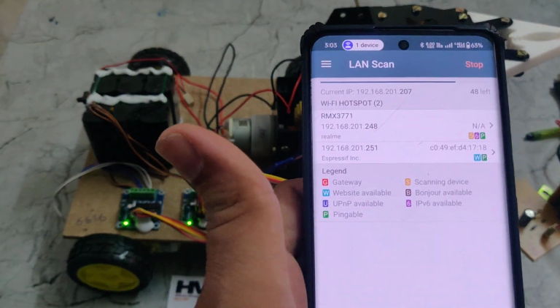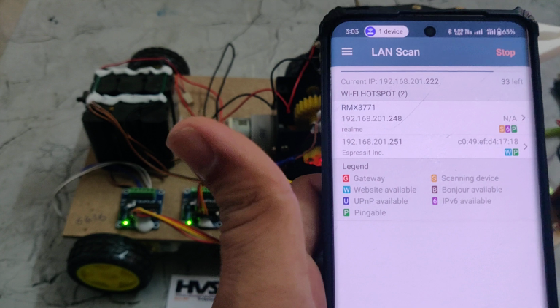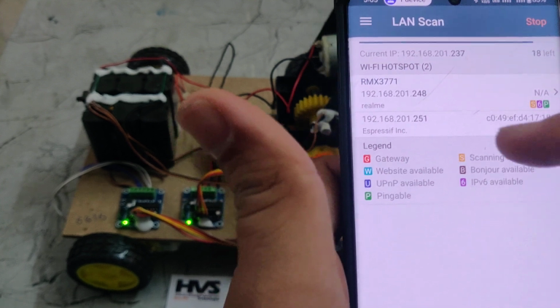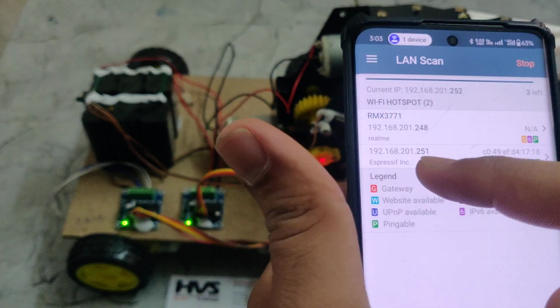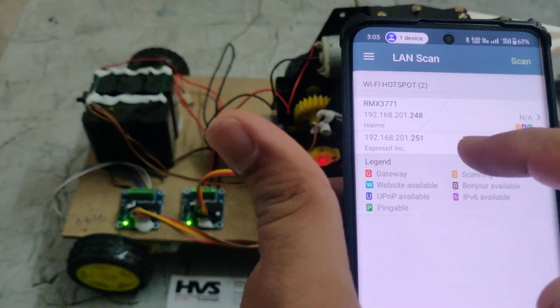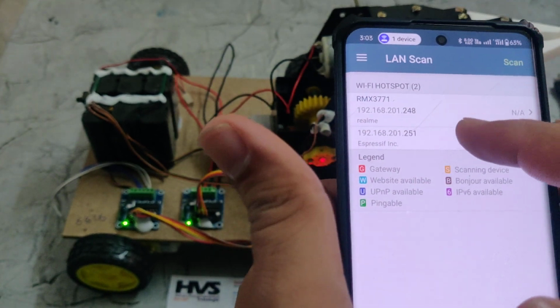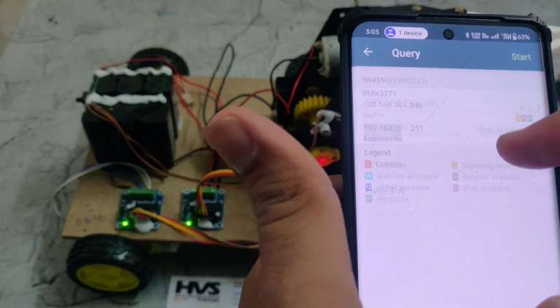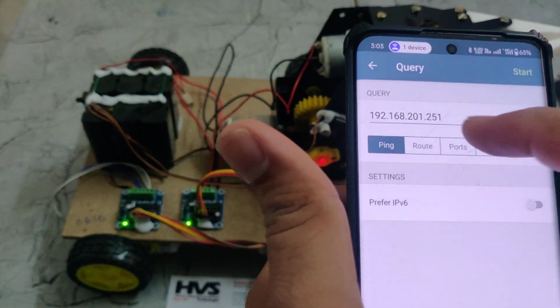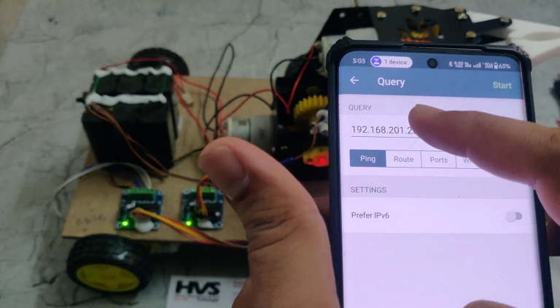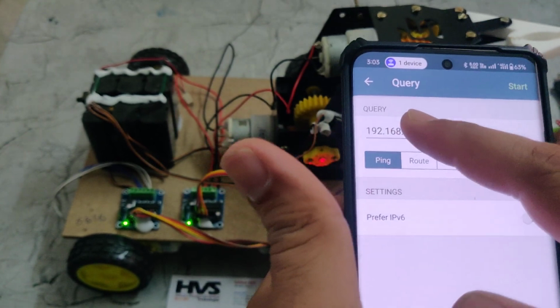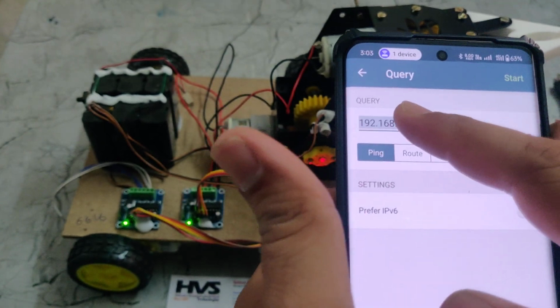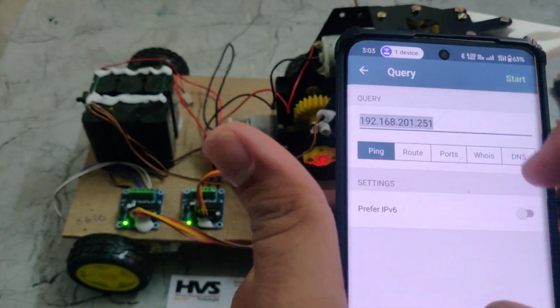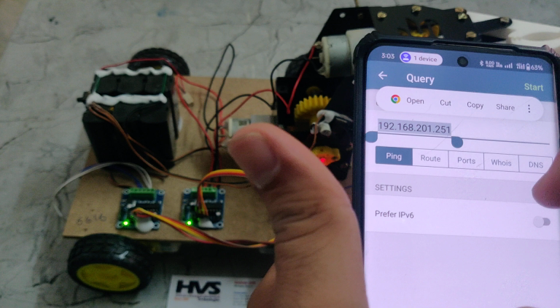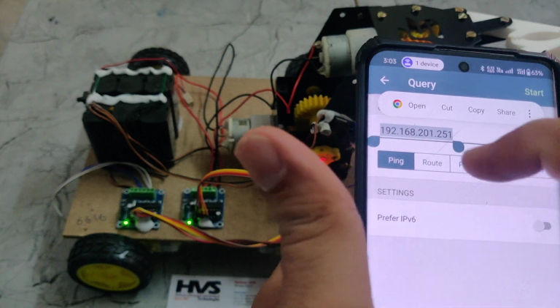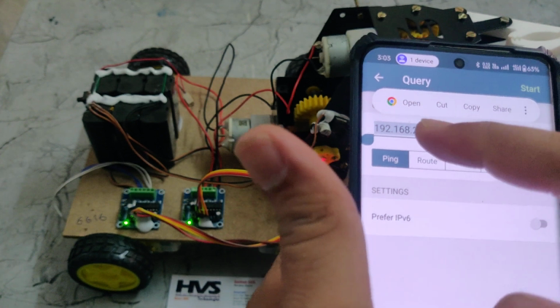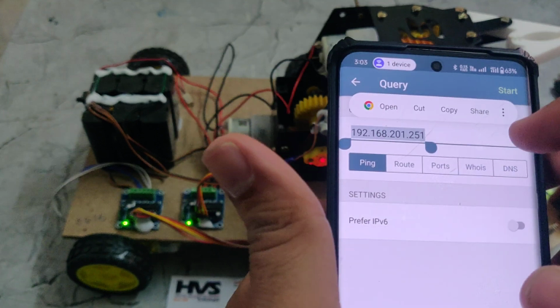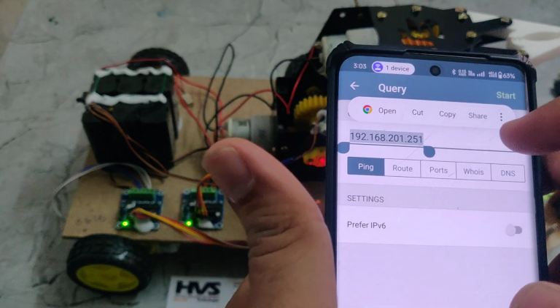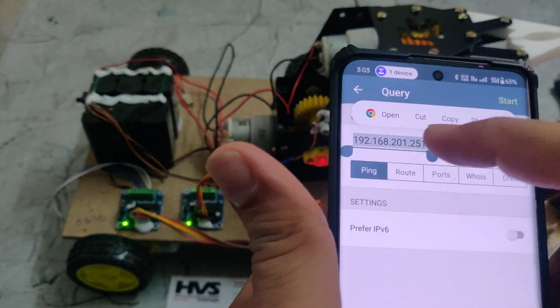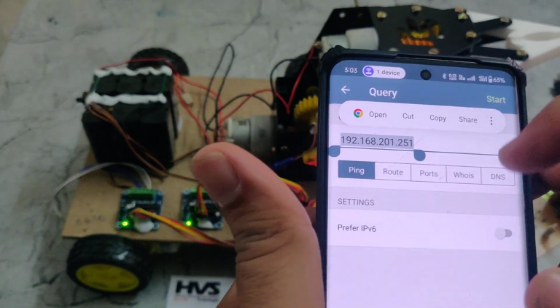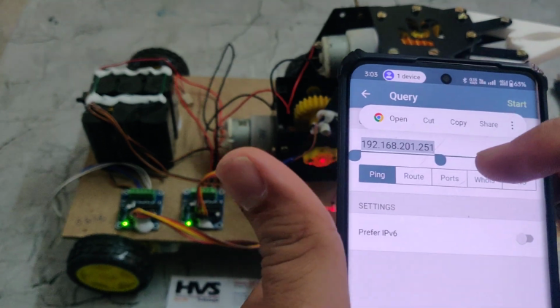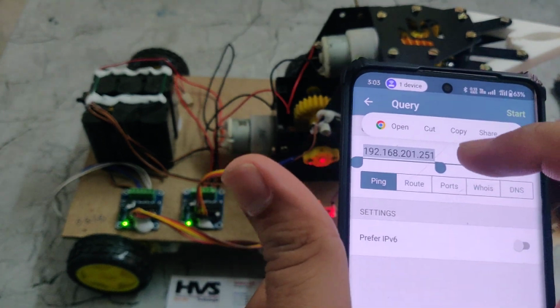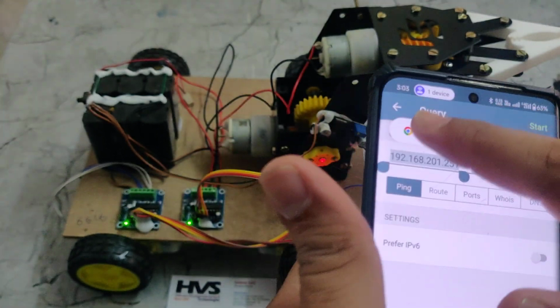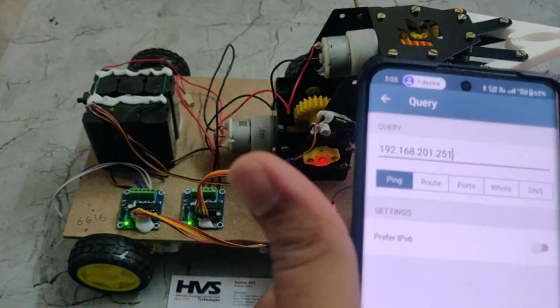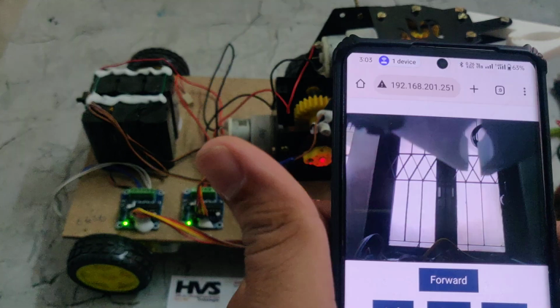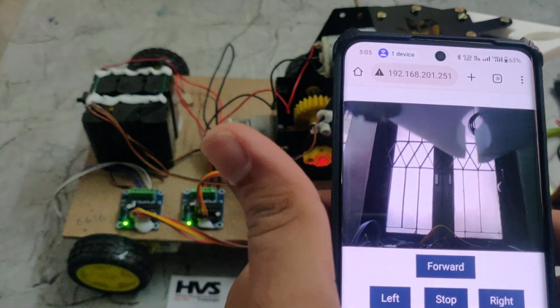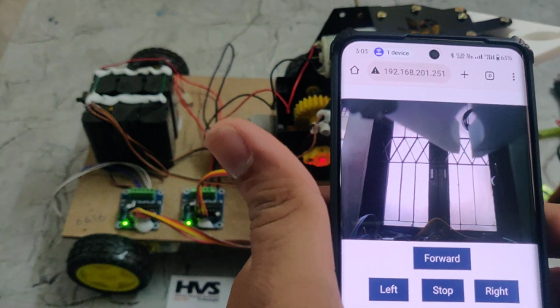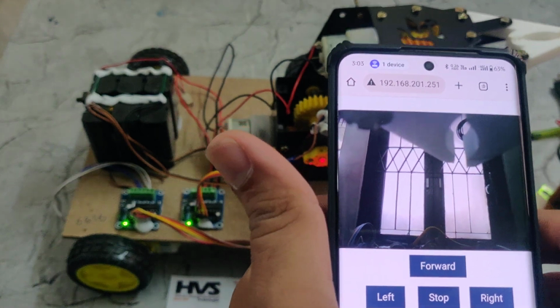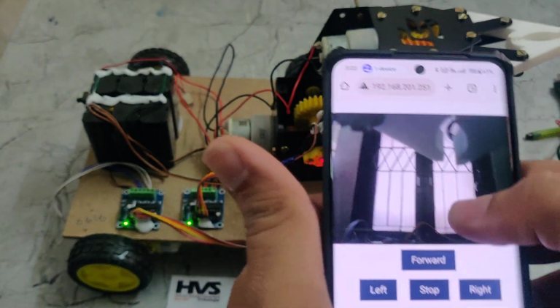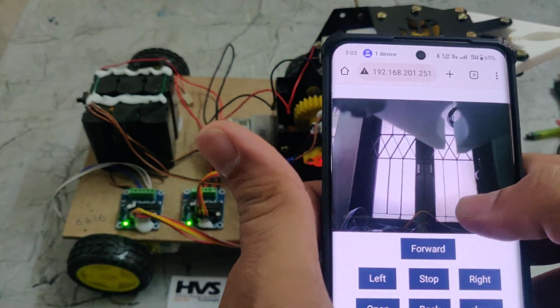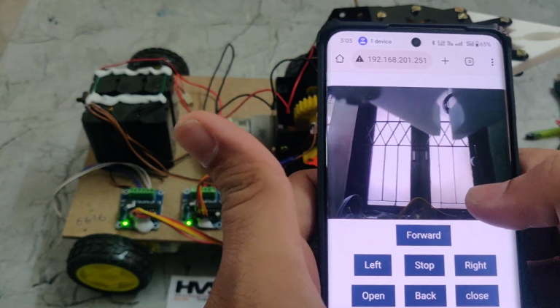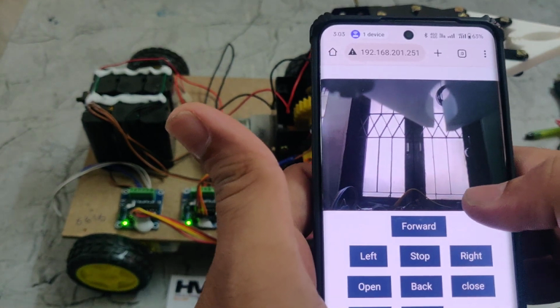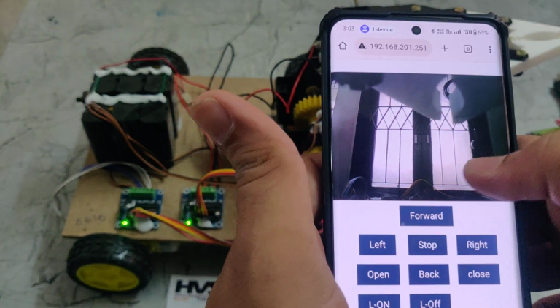Here we can see the ESP32 device listed. We need to select it and copy the IP address, or we can open that IP address directly in Chrome browser.